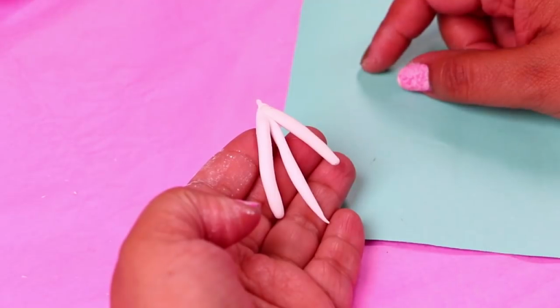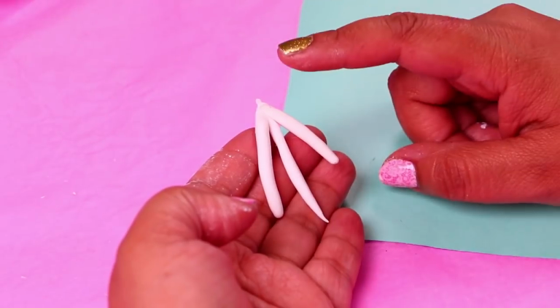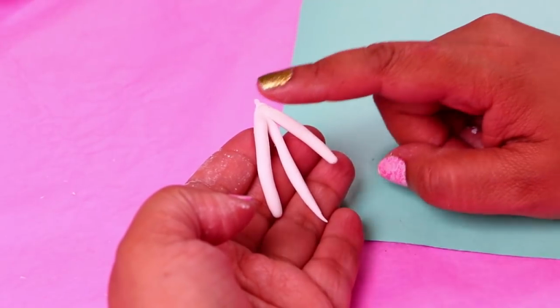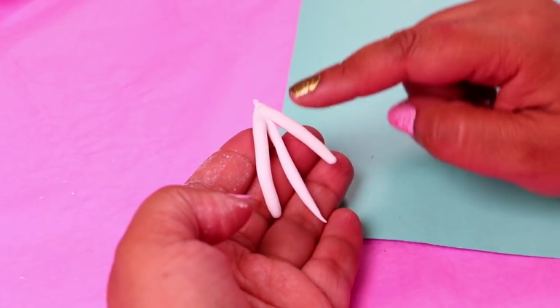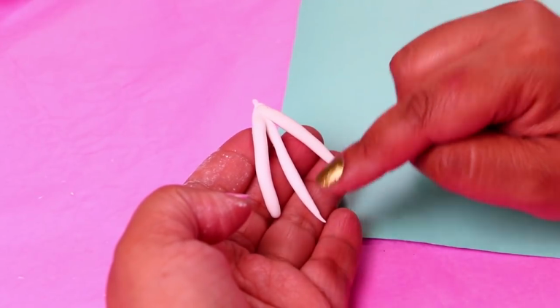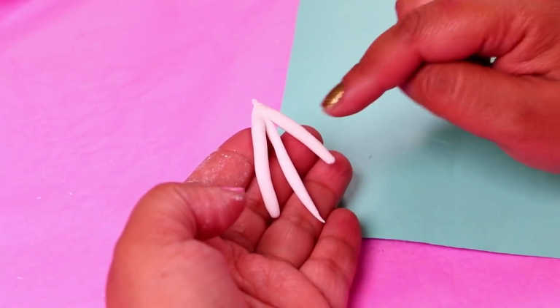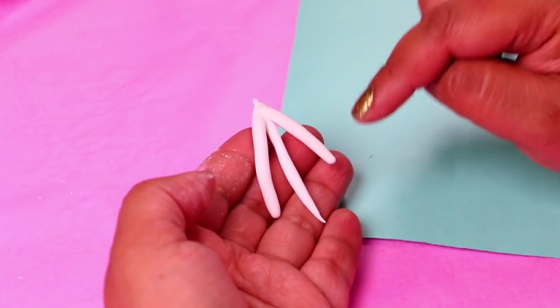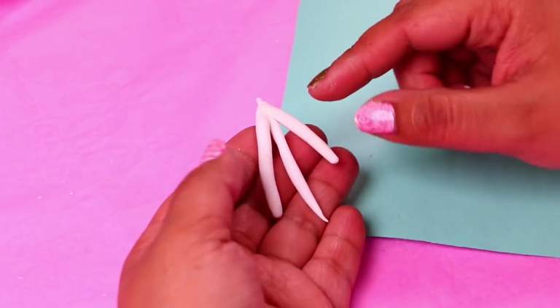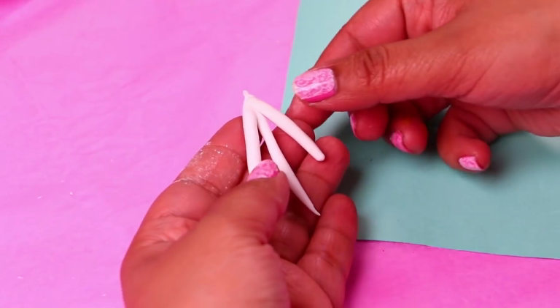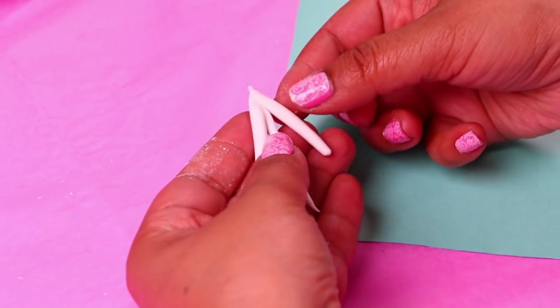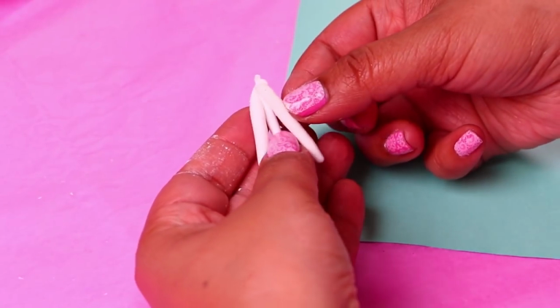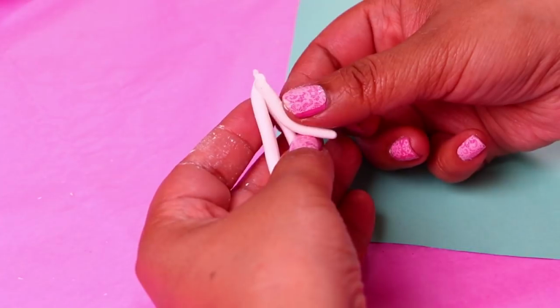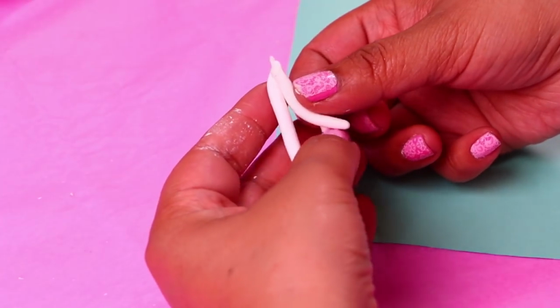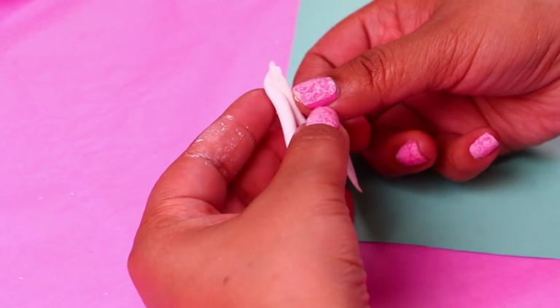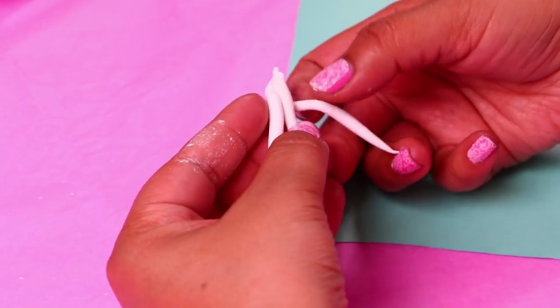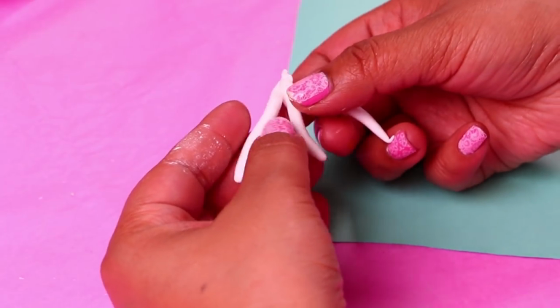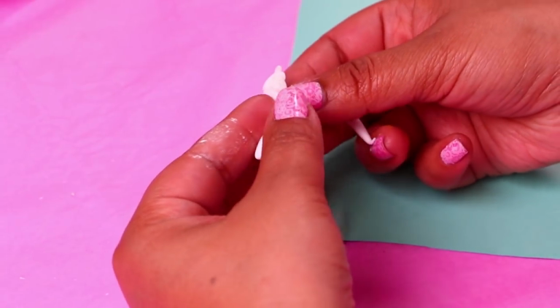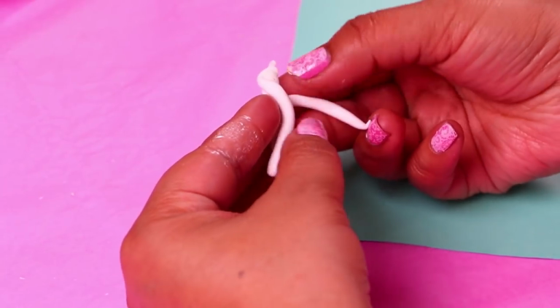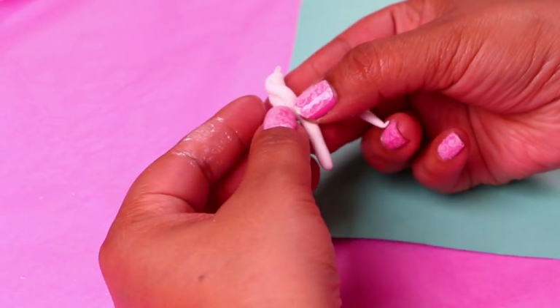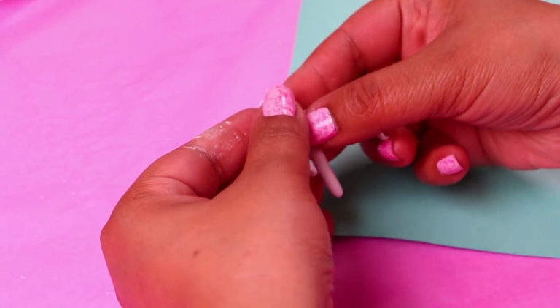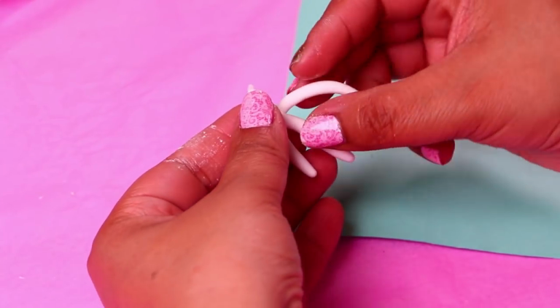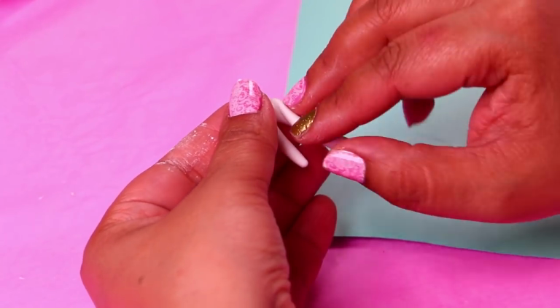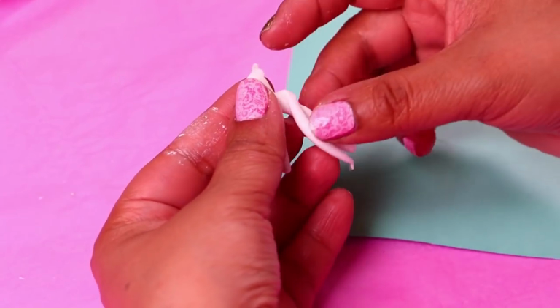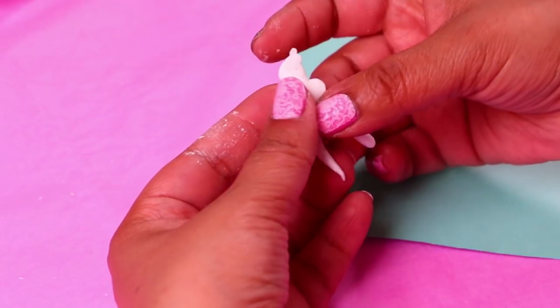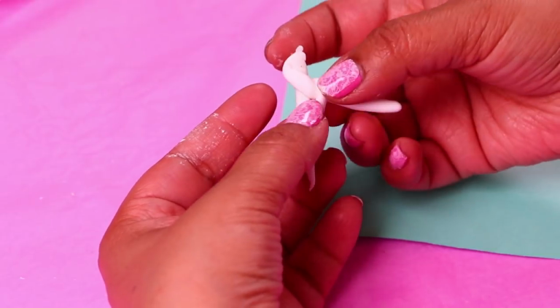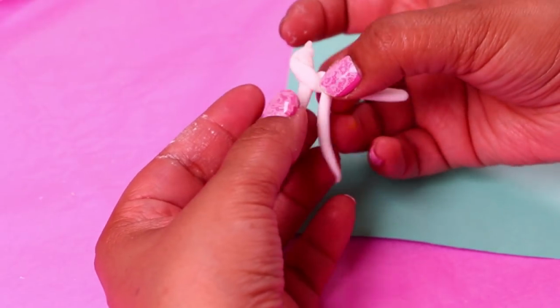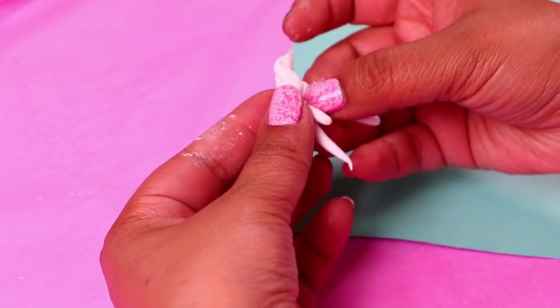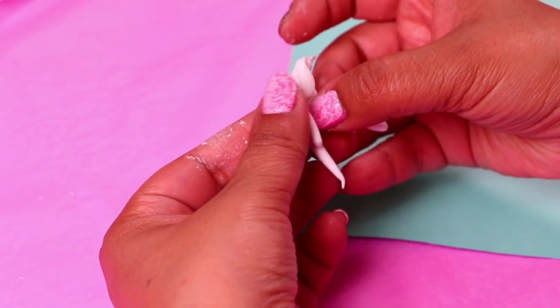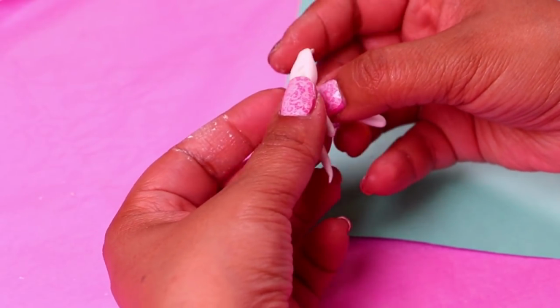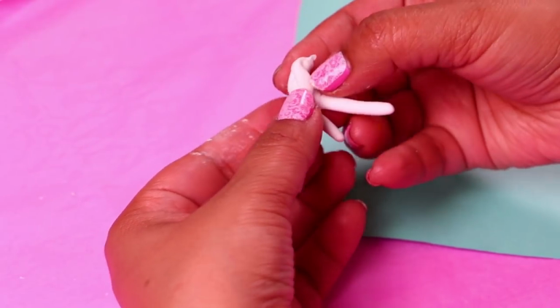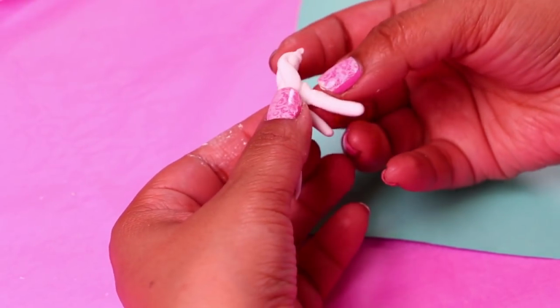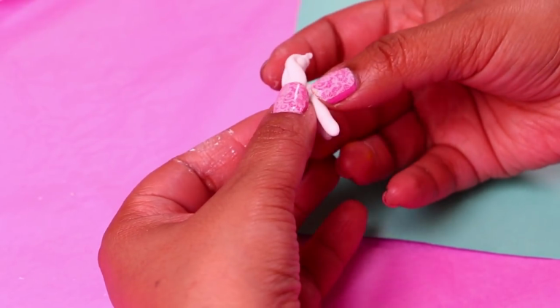We've formed three little rolls with foam and we stick them together at one of the ends. Now we're forming with these three rolls the braid of Jessie. We're just doing a regular braid for her, and when we finish modeling we're going to paste it on the back of the head.